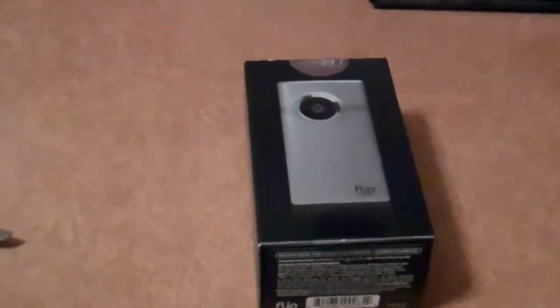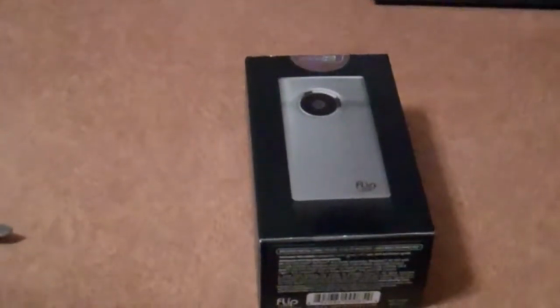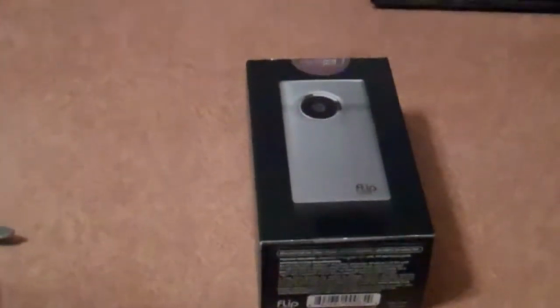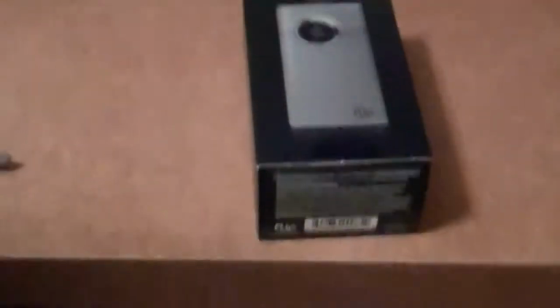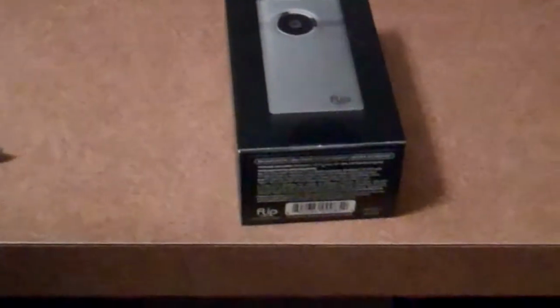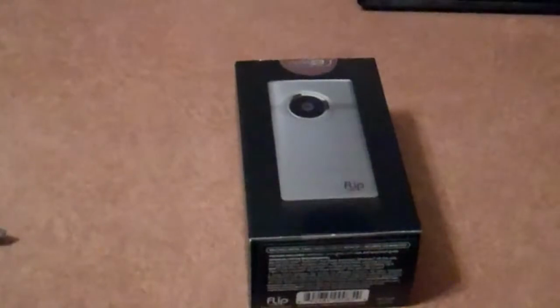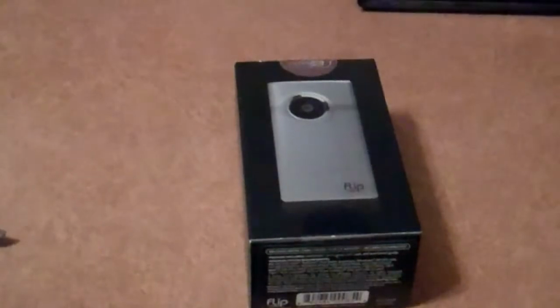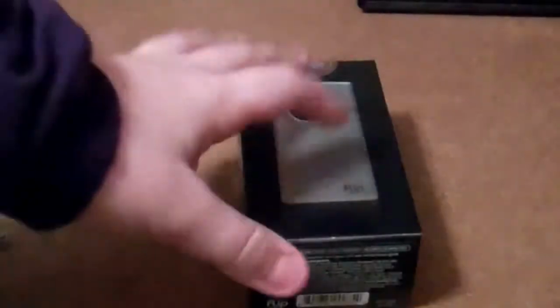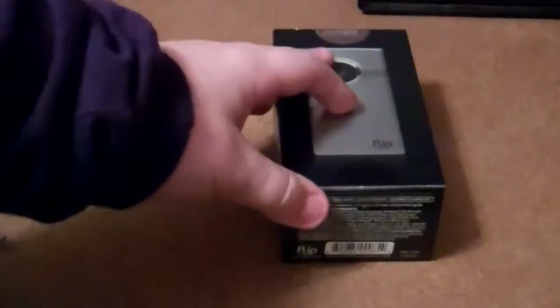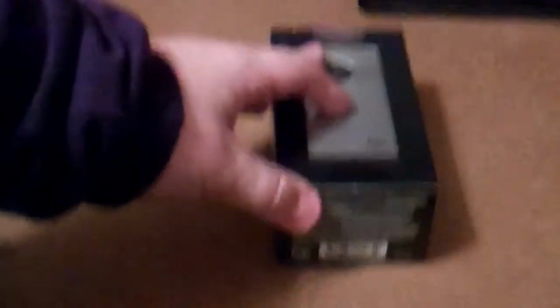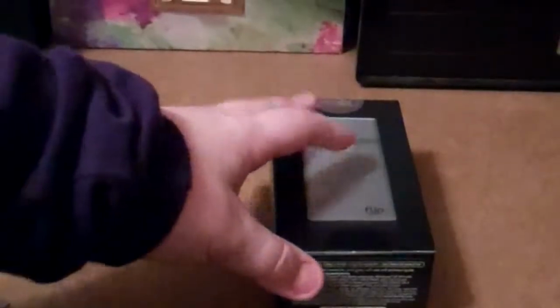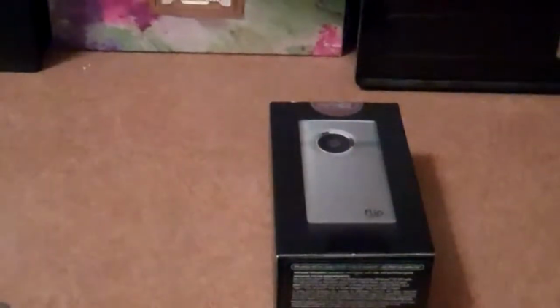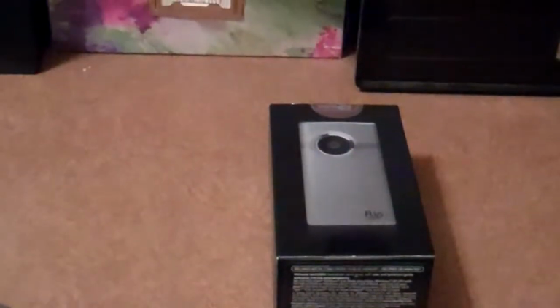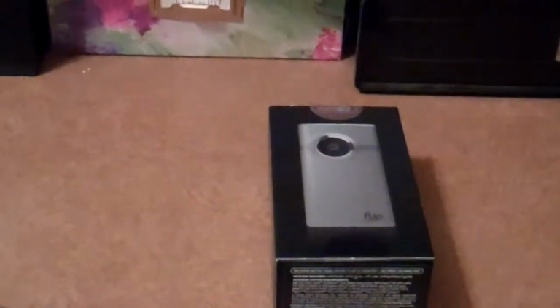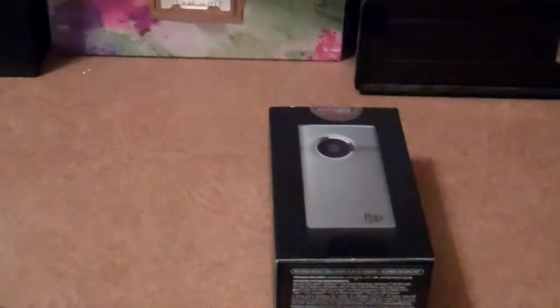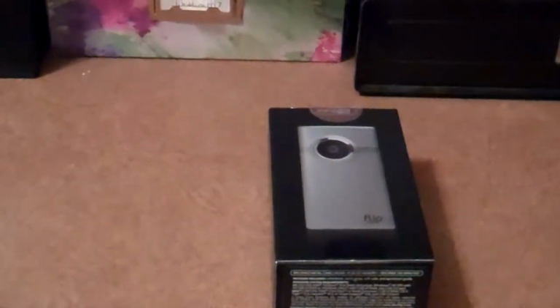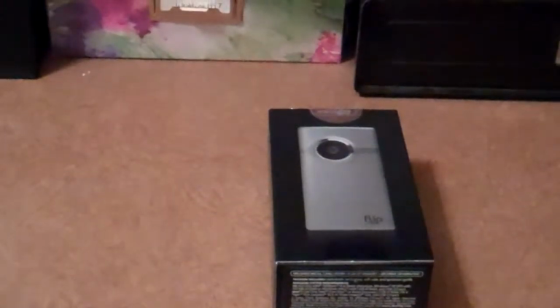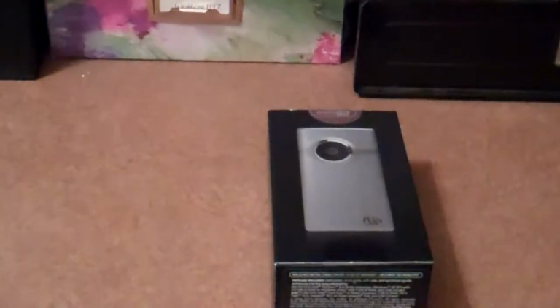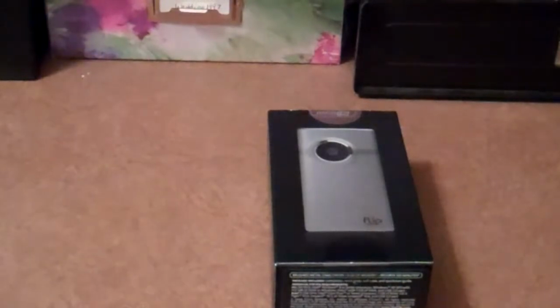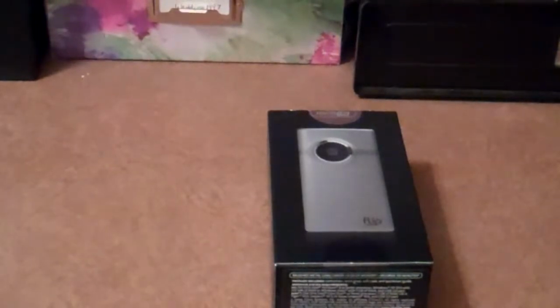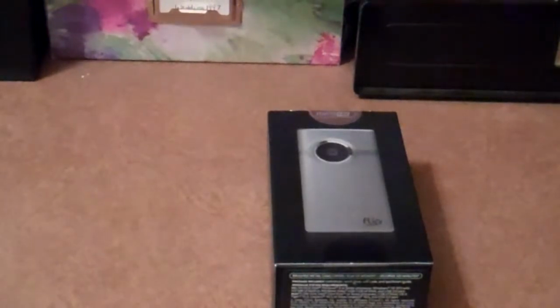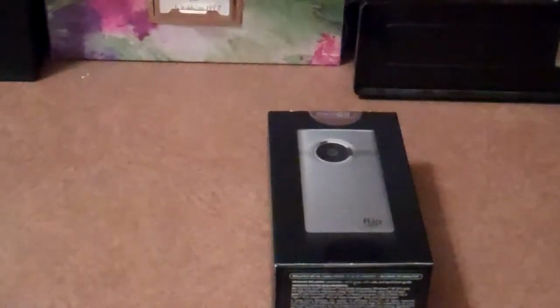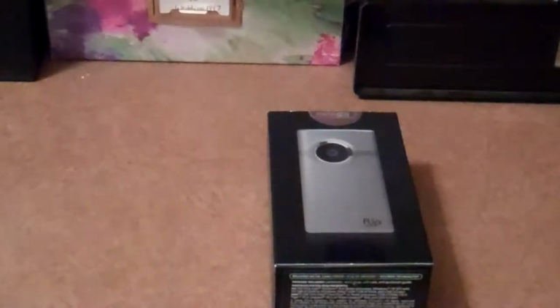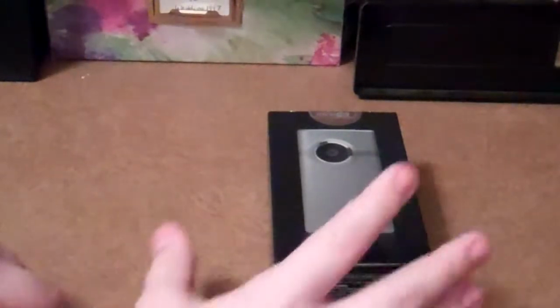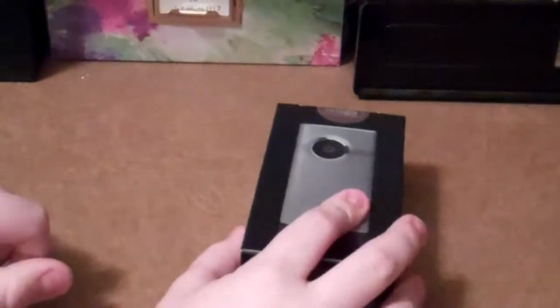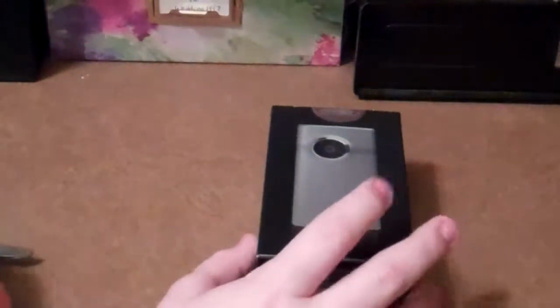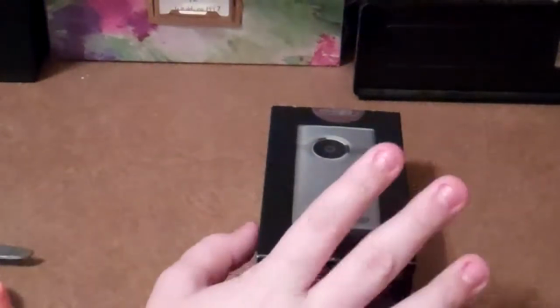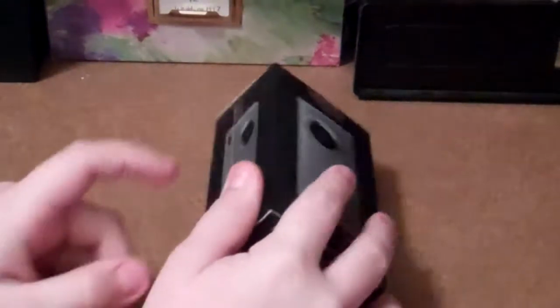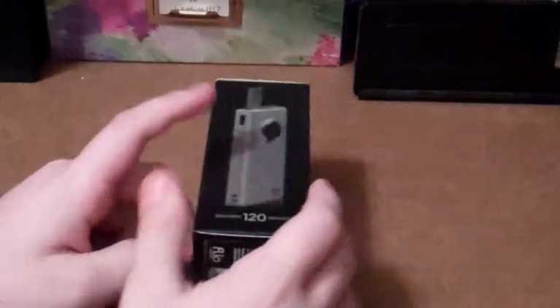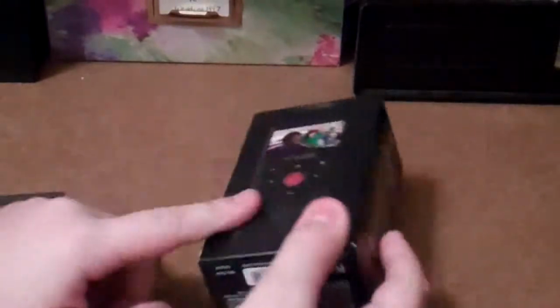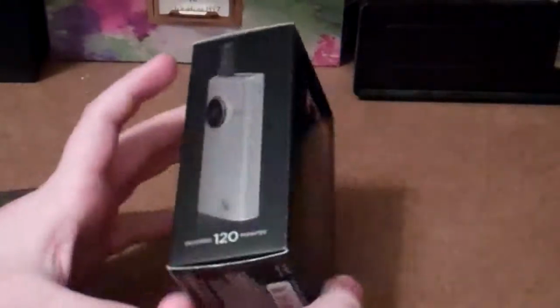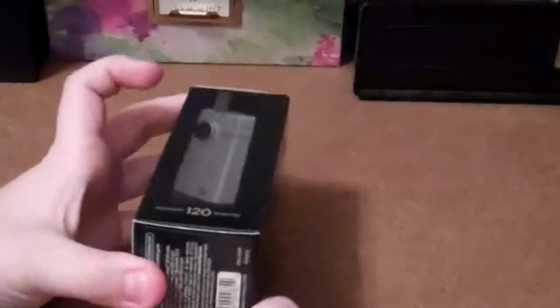It was the second generation, I think. So, here we go. This is the box. It's got the front, side, back, side.